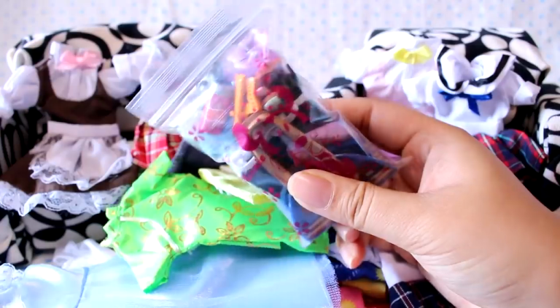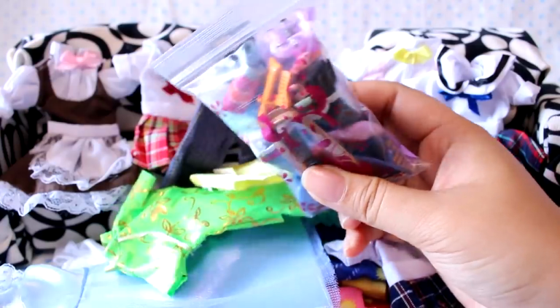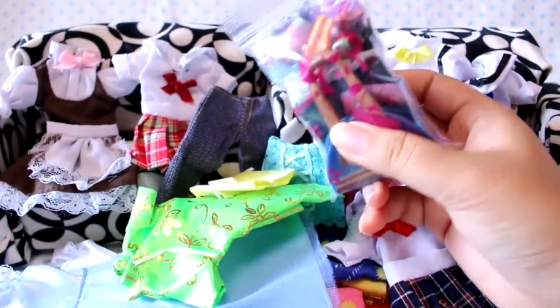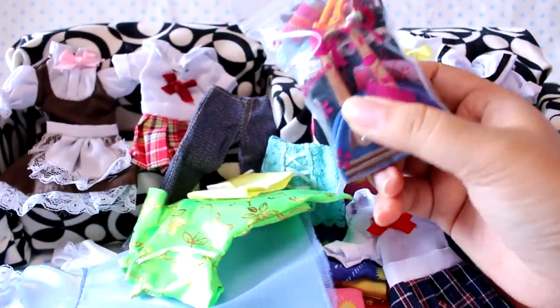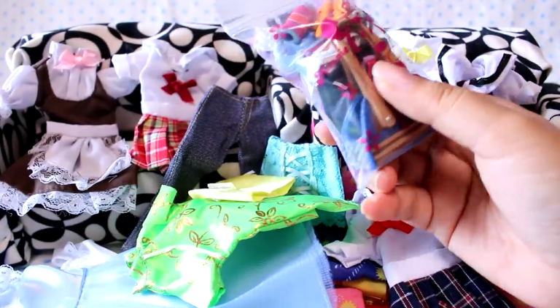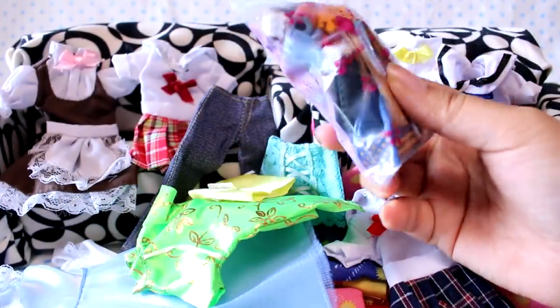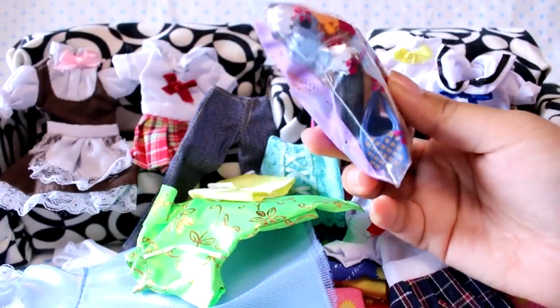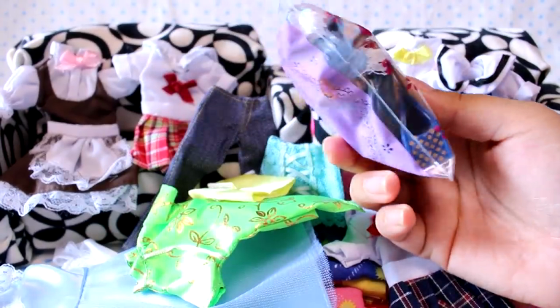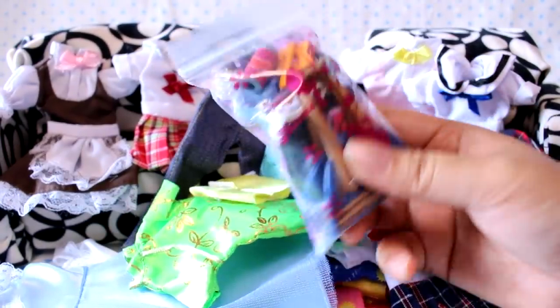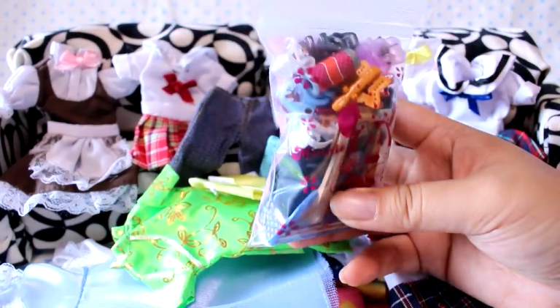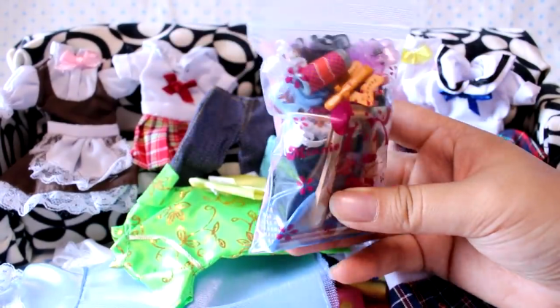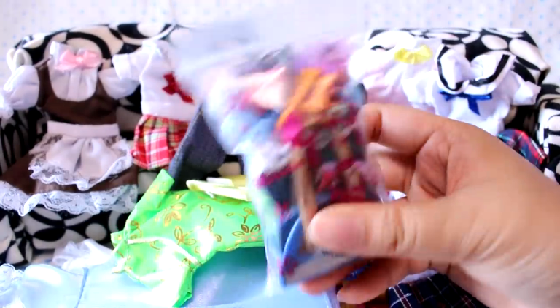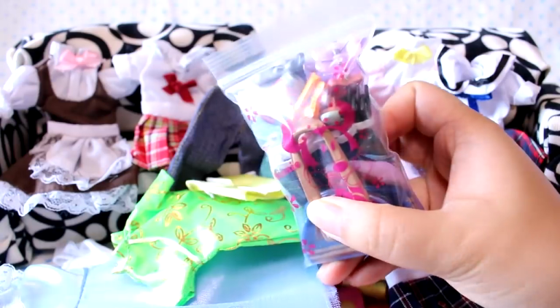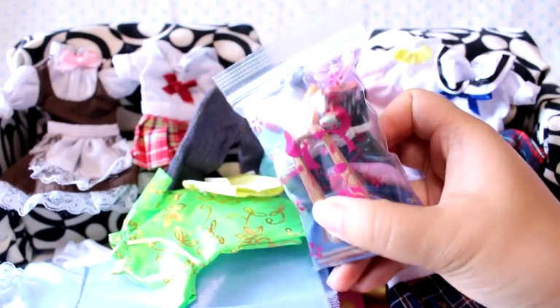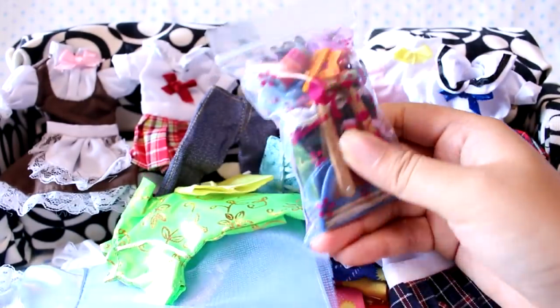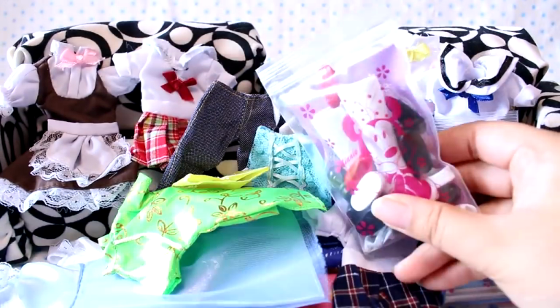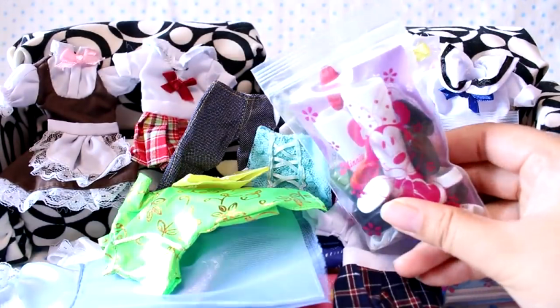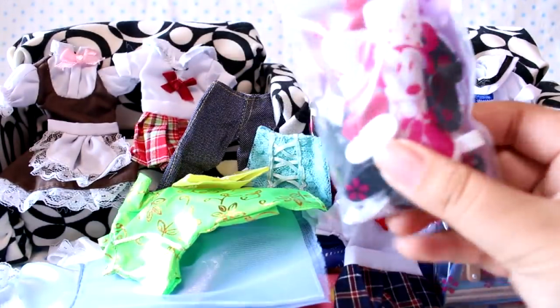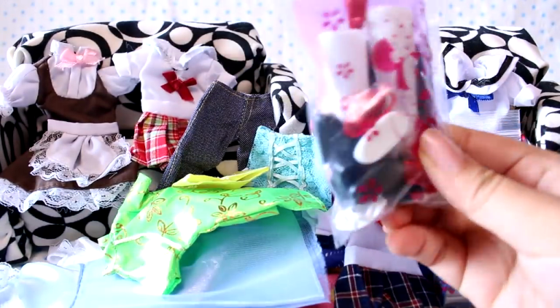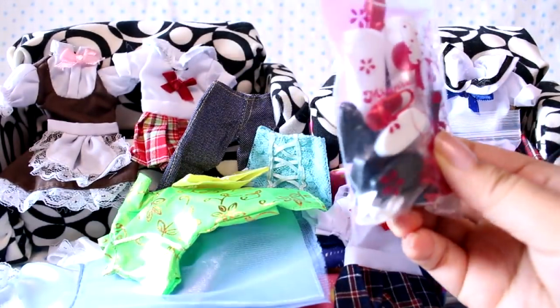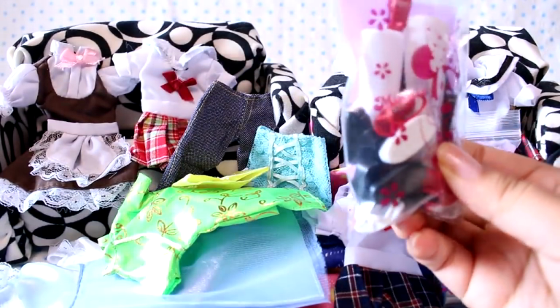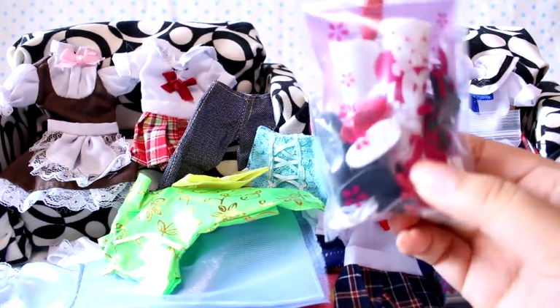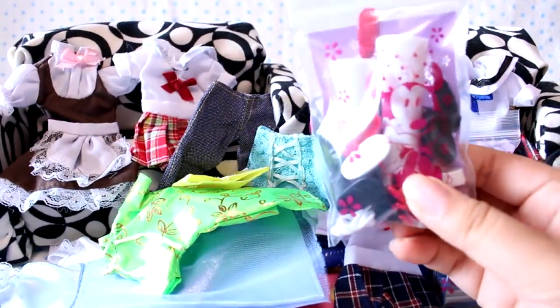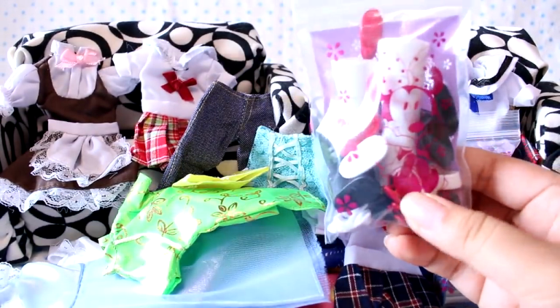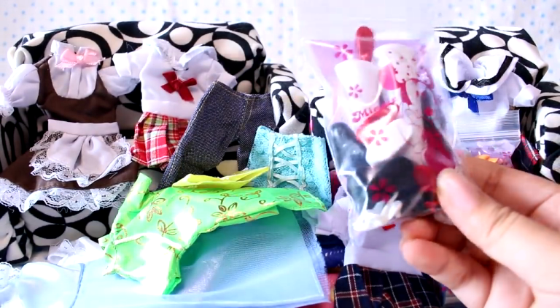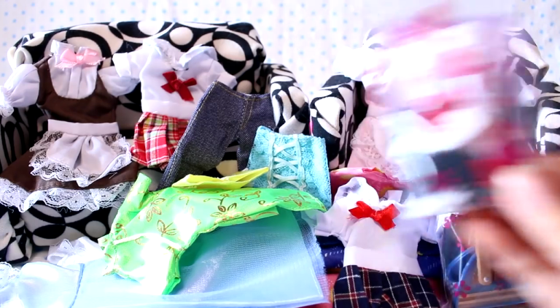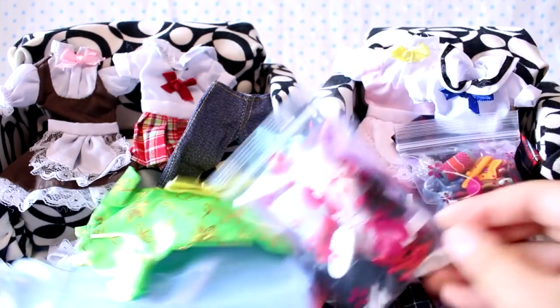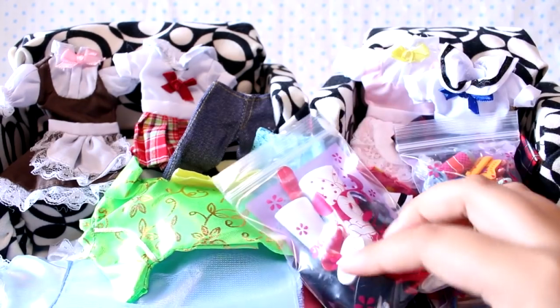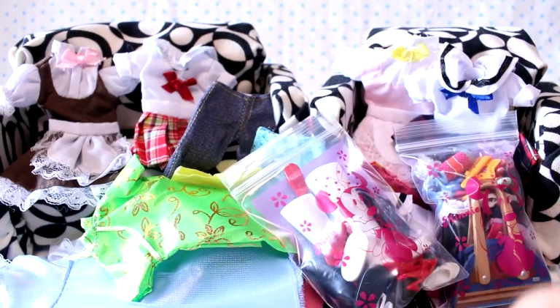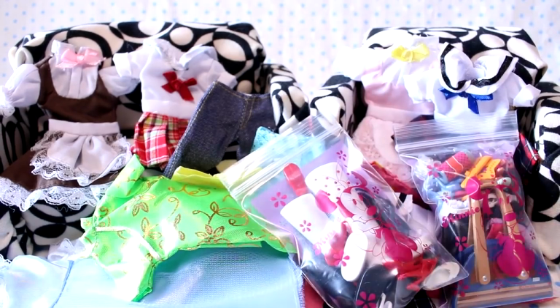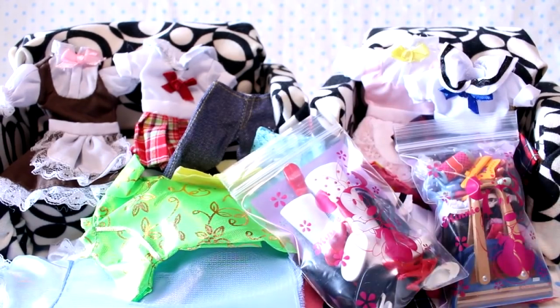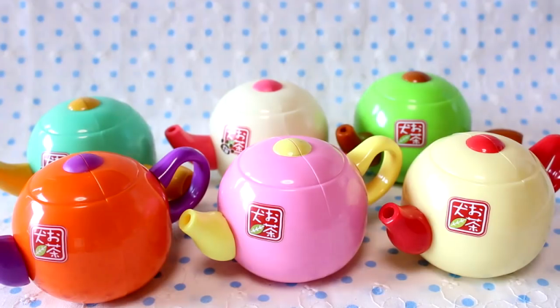Here are a bunch of miniatures — I think bags, hair clips, and little props. And here are a bunch of shoes. I see boots, red shoes, black shoes. I think these should fit my pull-ups.